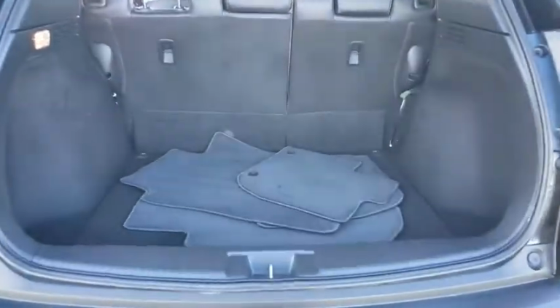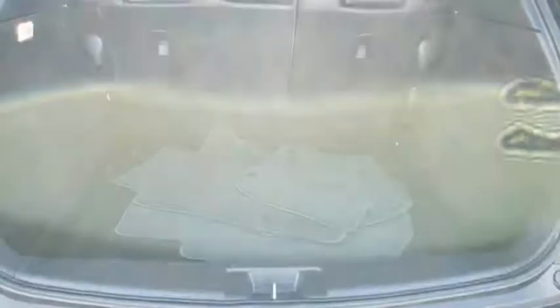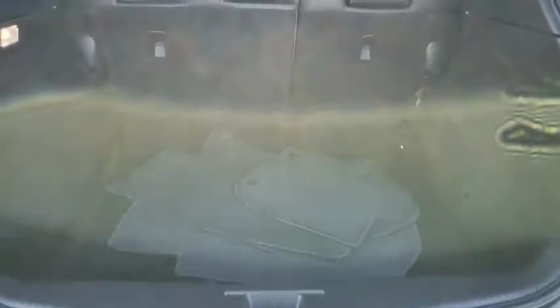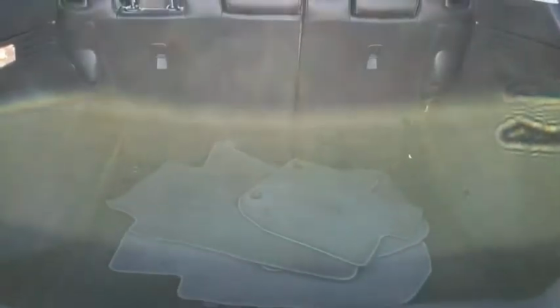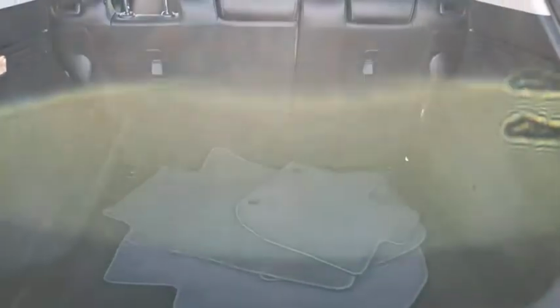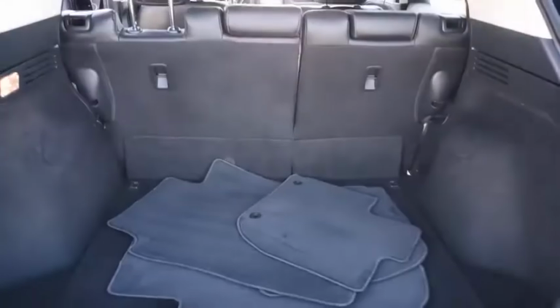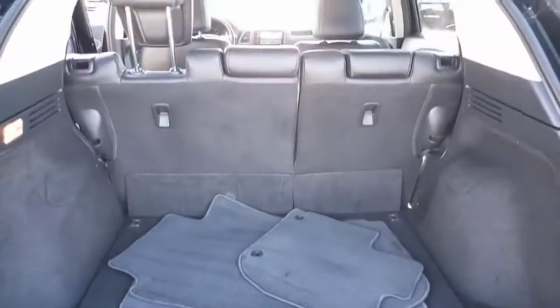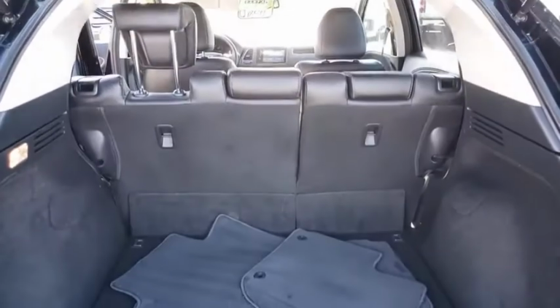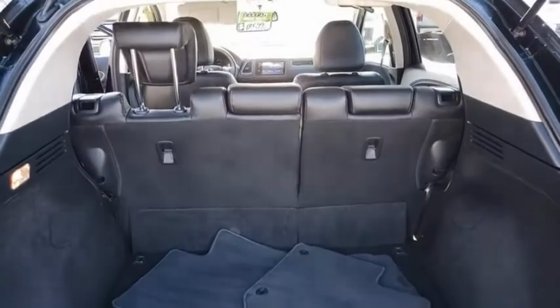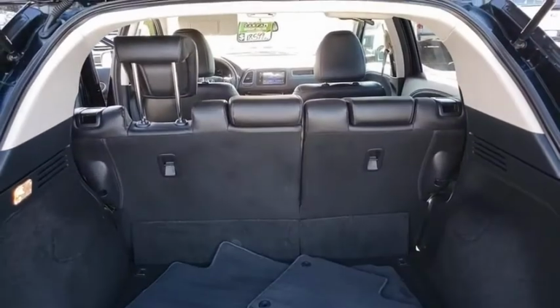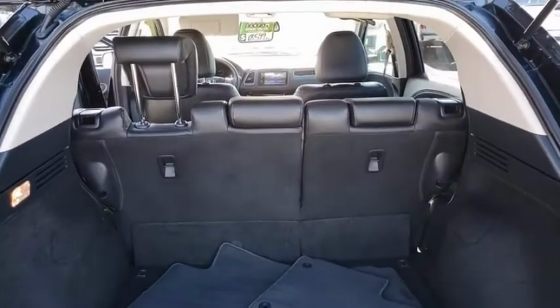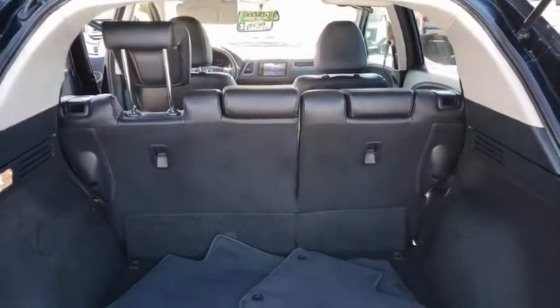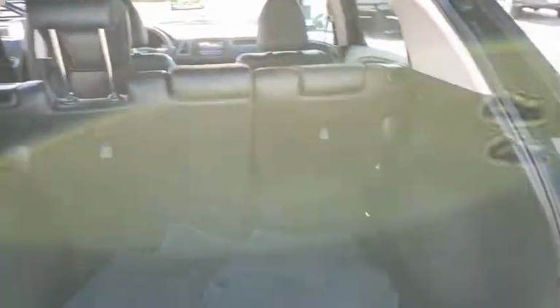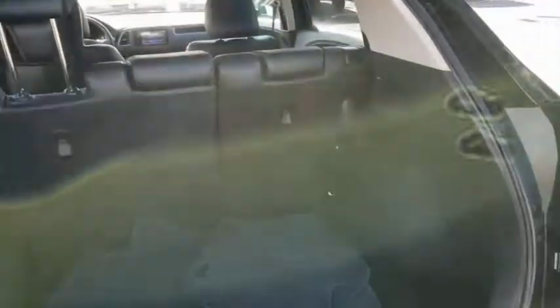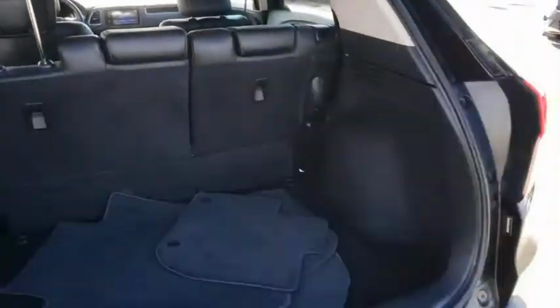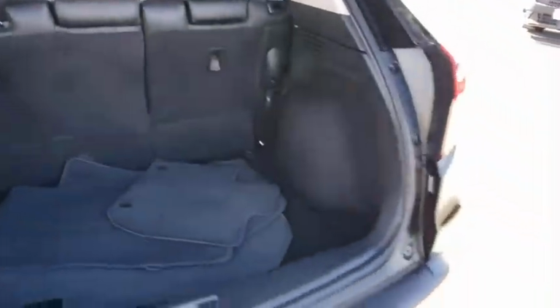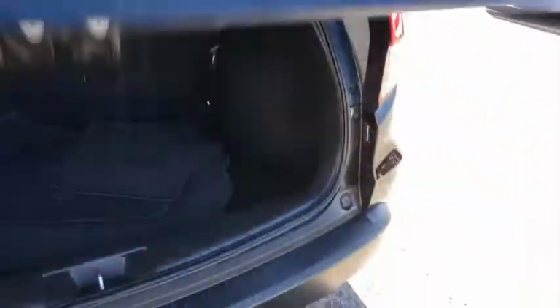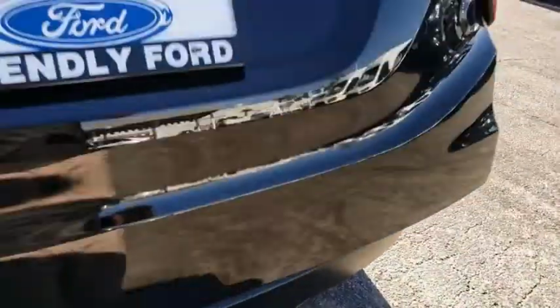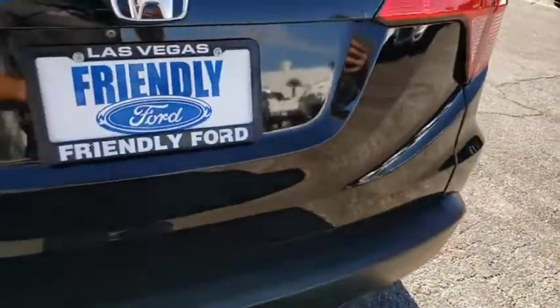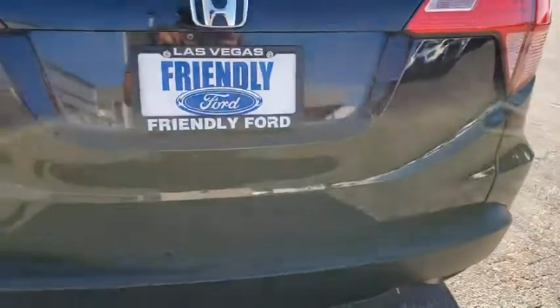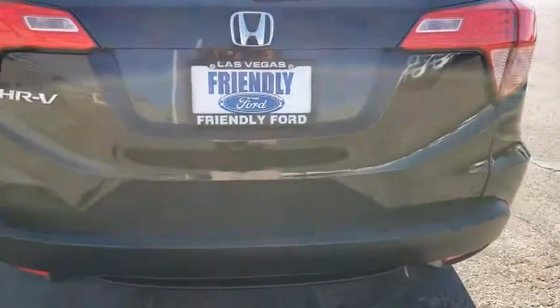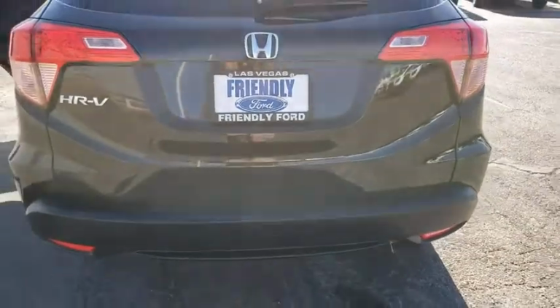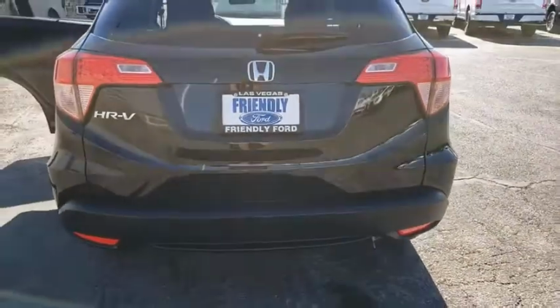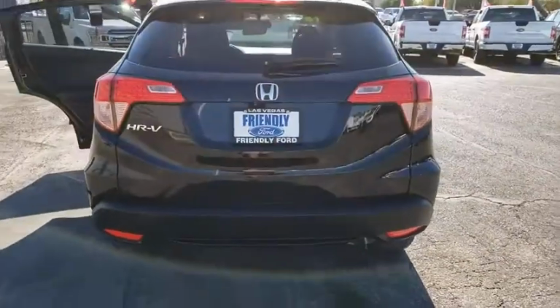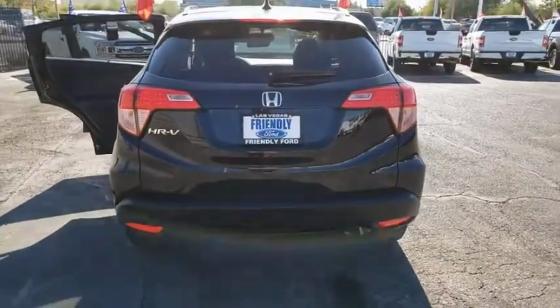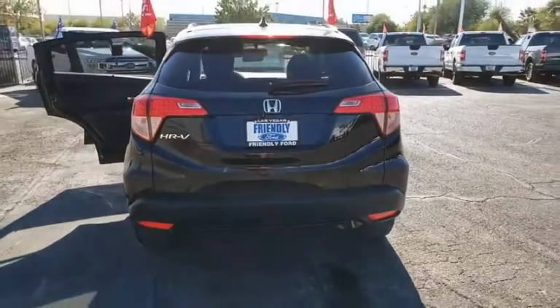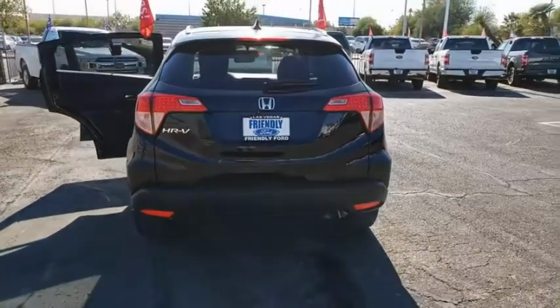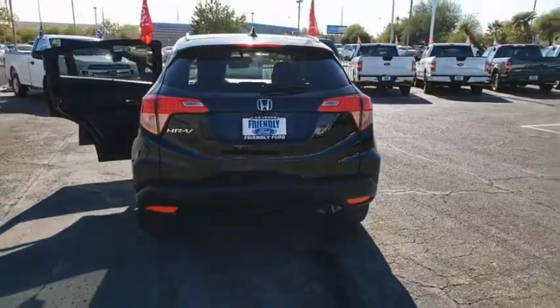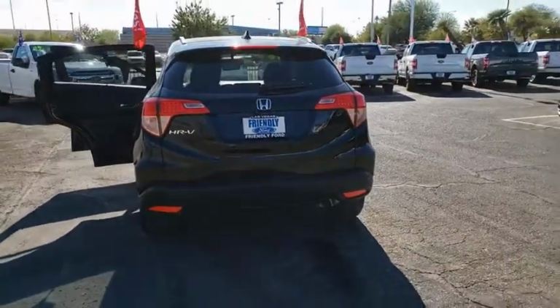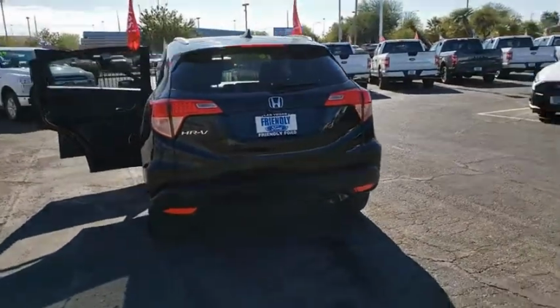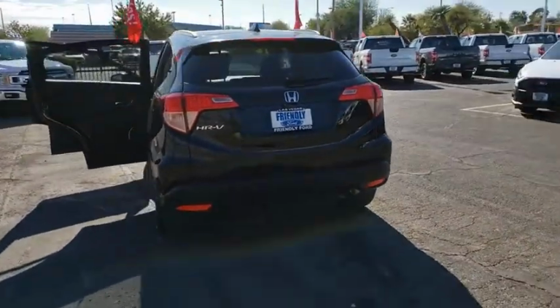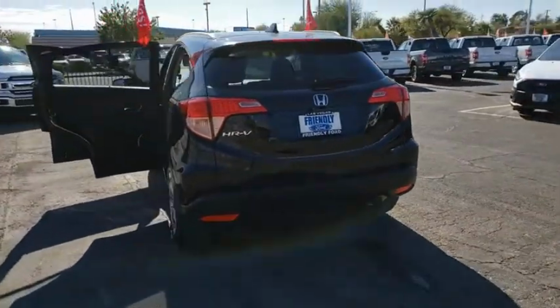Here are some of this vehicle's great options: traction control, navigation system, moonroof, Bluetooth, dual airbags, alloy wheels, power steering, four-wheel disc brakes, and CD player.